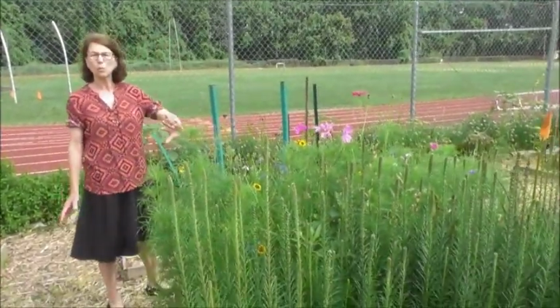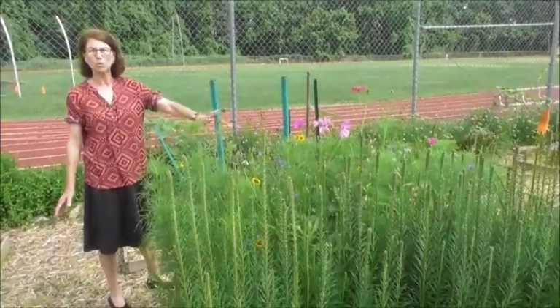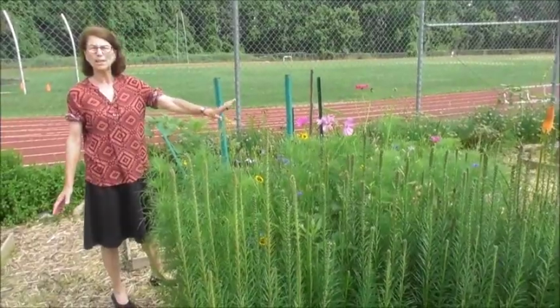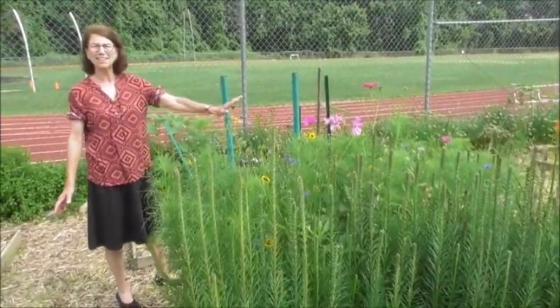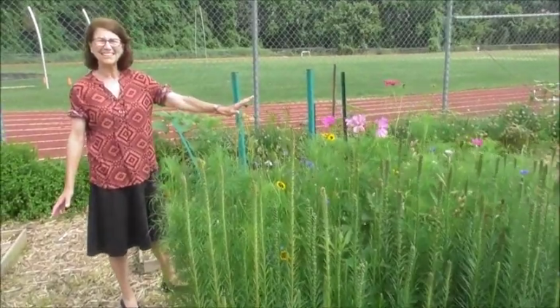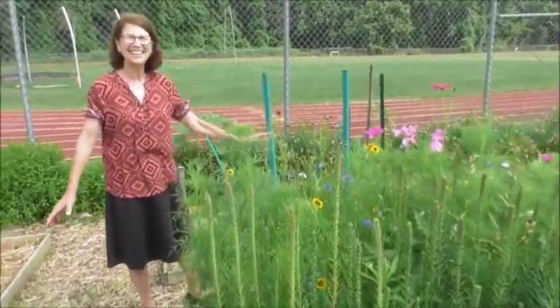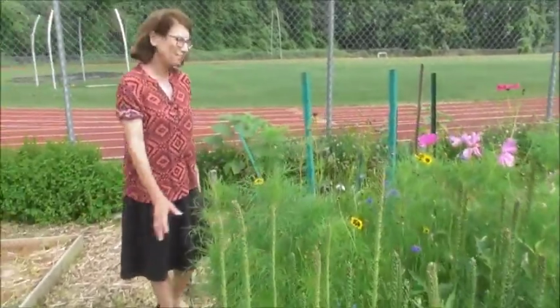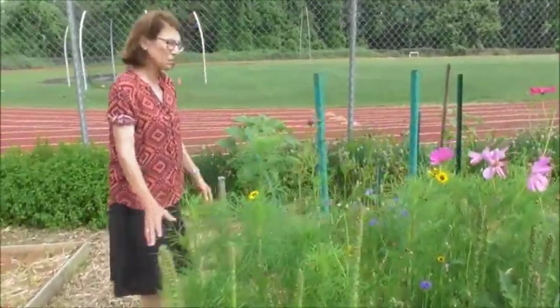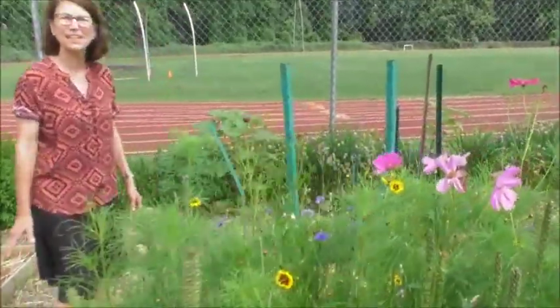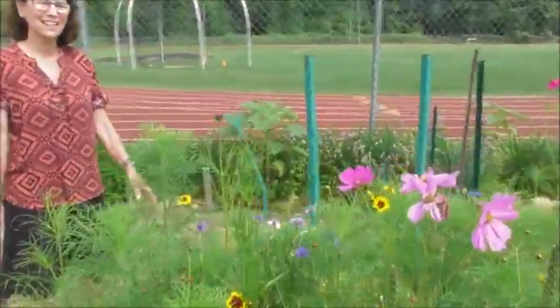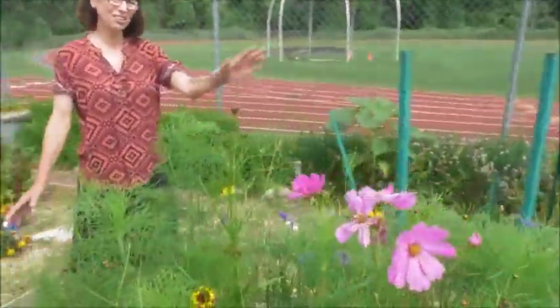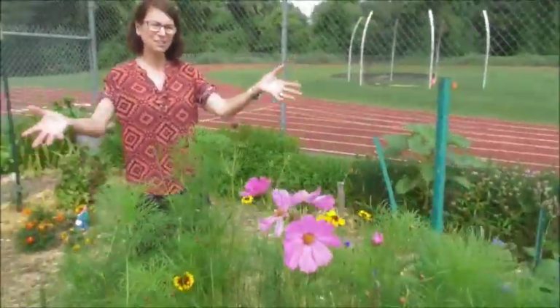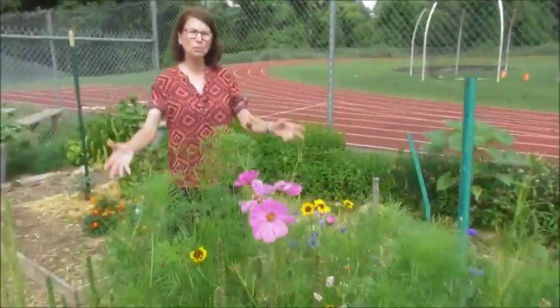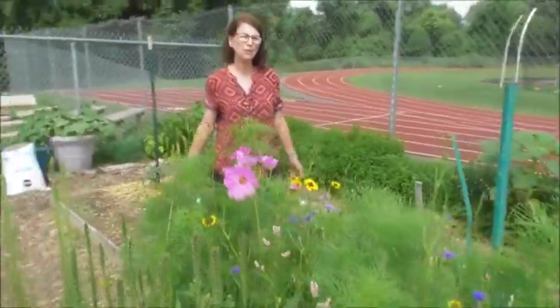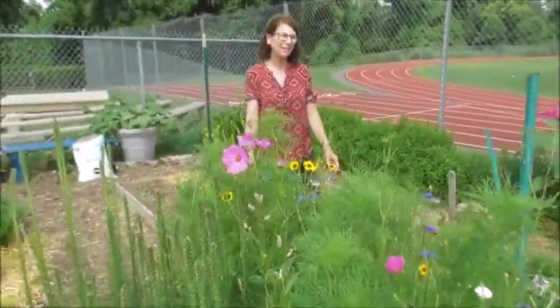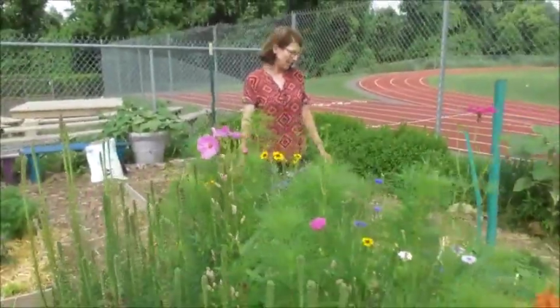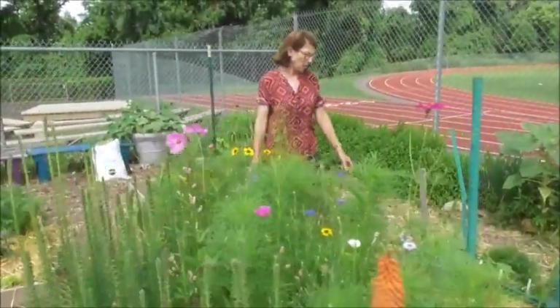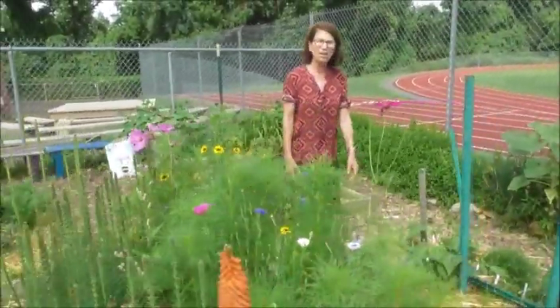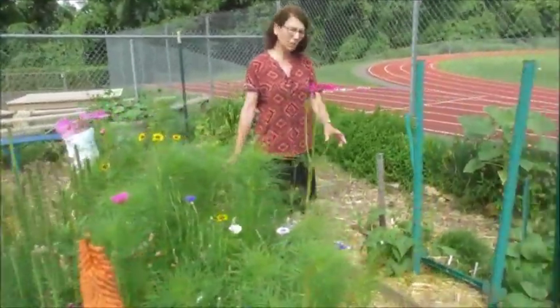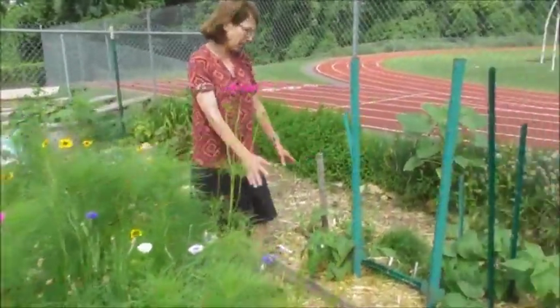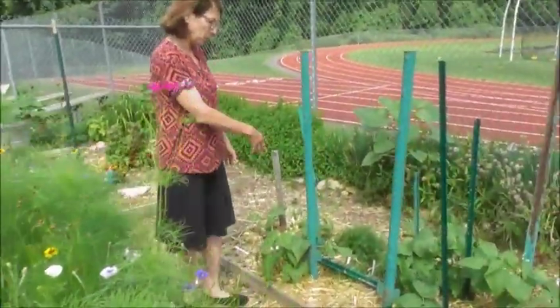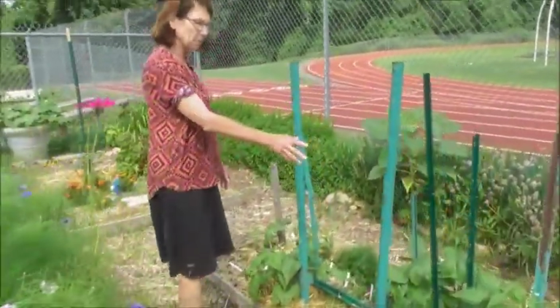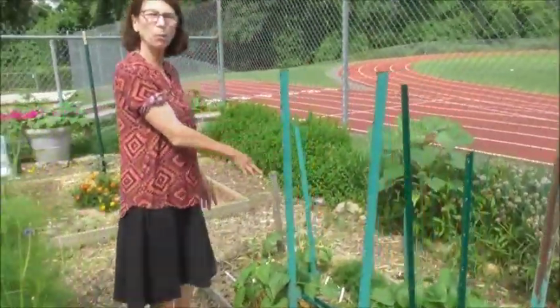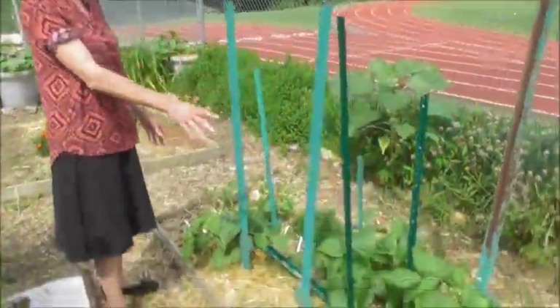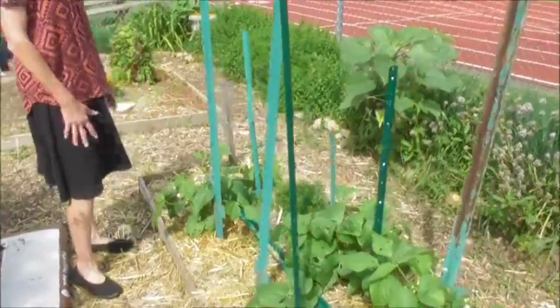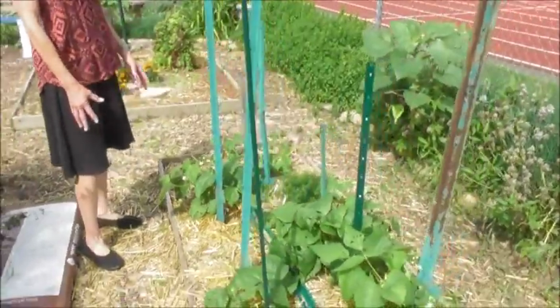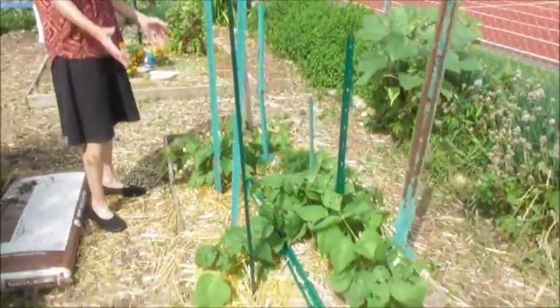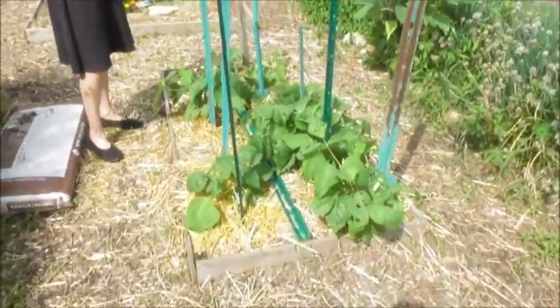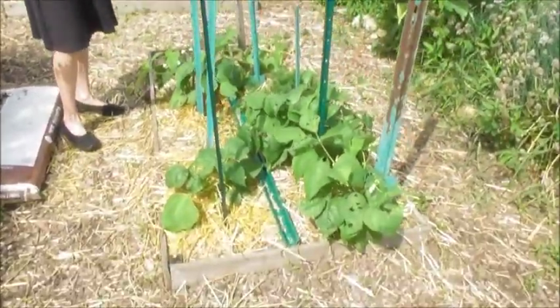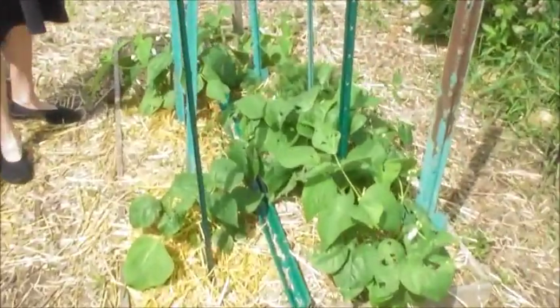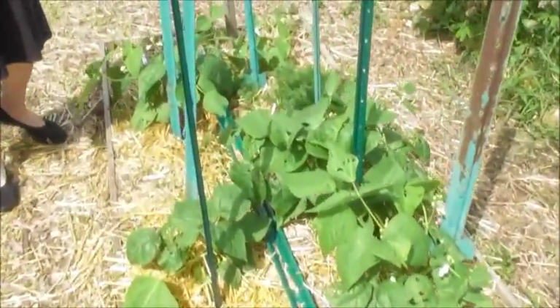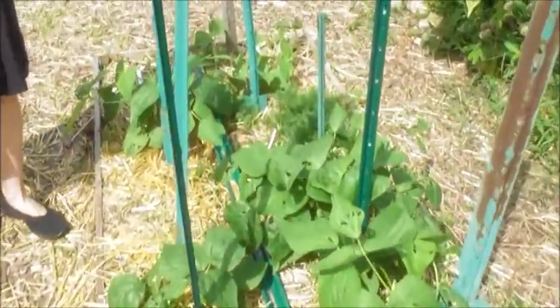It was all planted by the kids, just from seed. And as you can see, it's grown beautifully. On the other side, we have the pole beans that we're hoping will have beans when the kids come back in the fall.